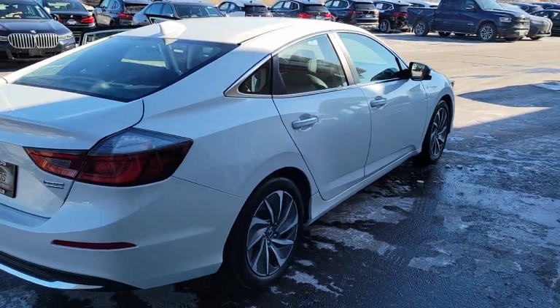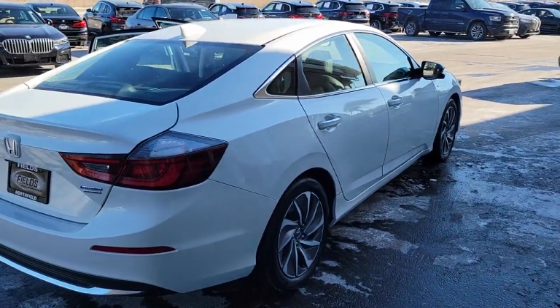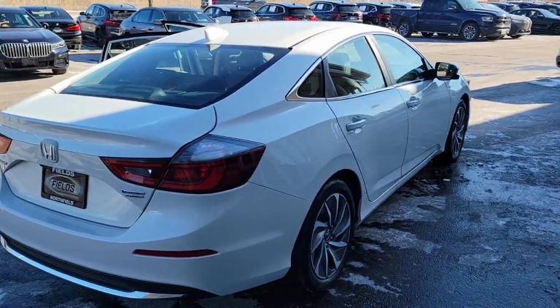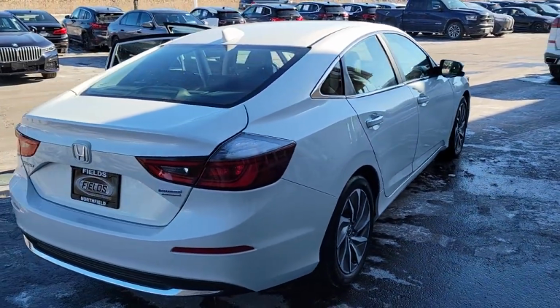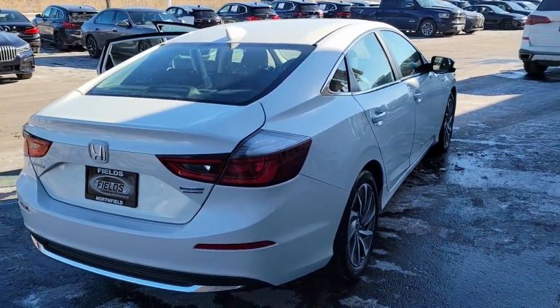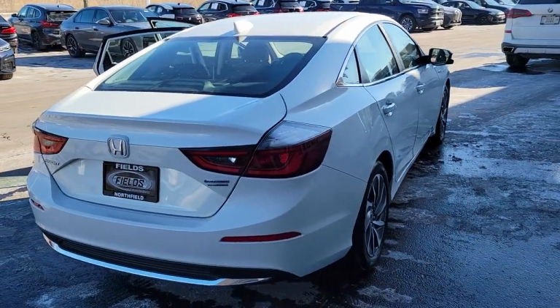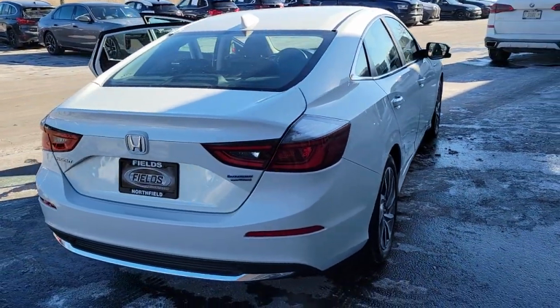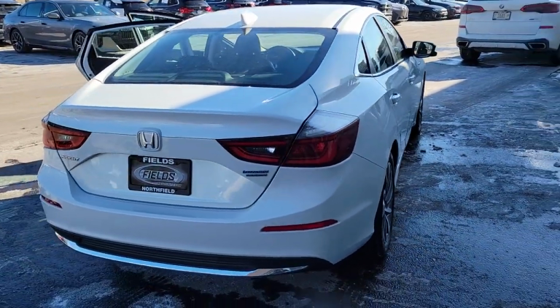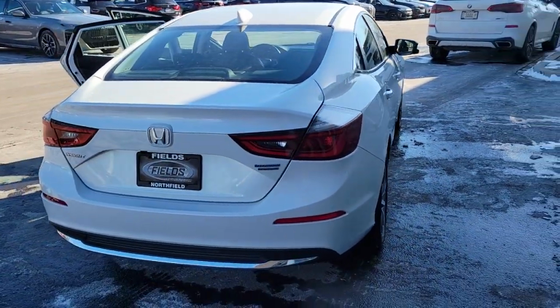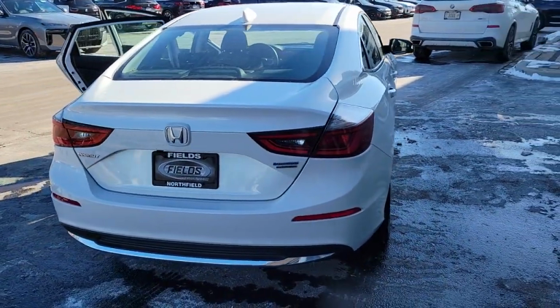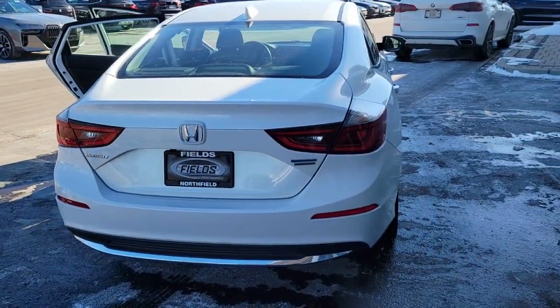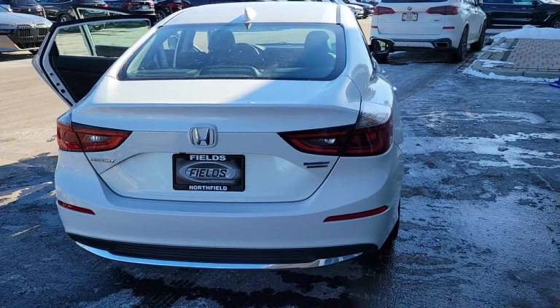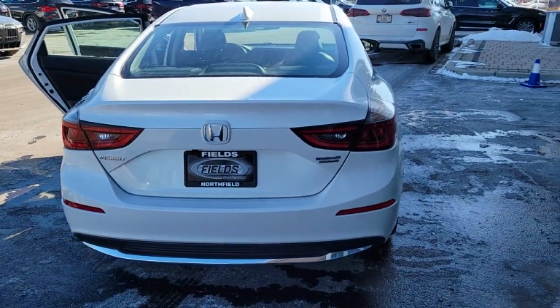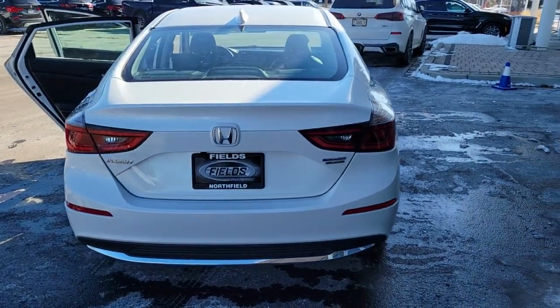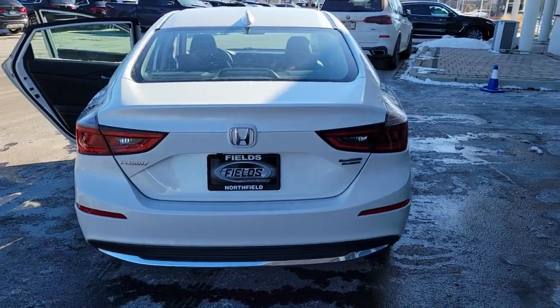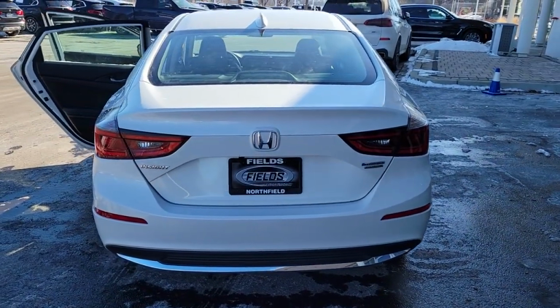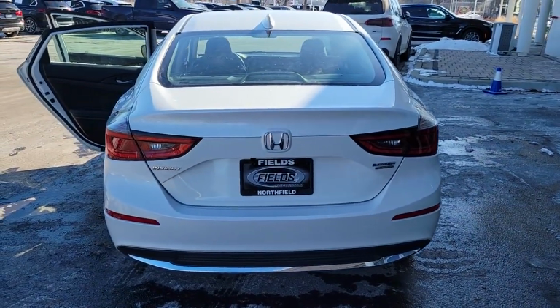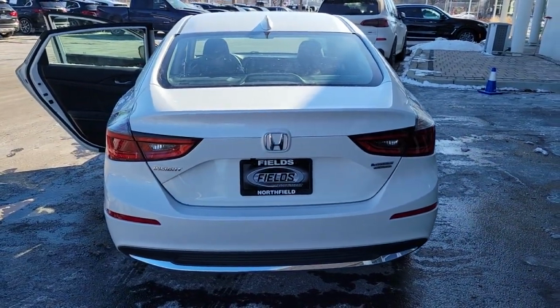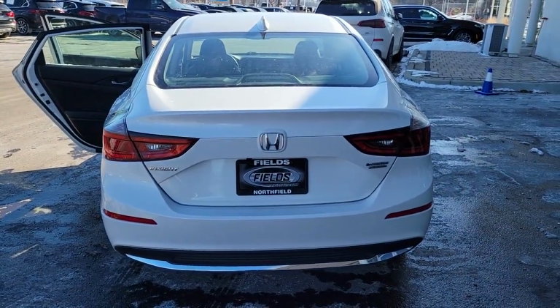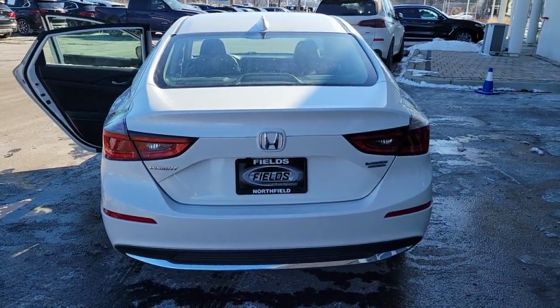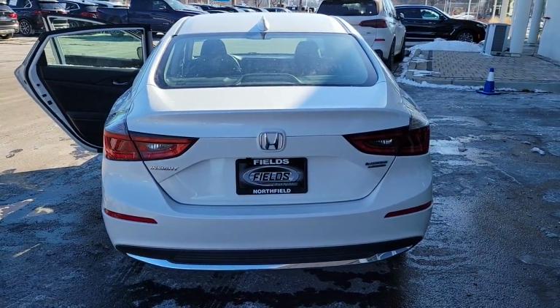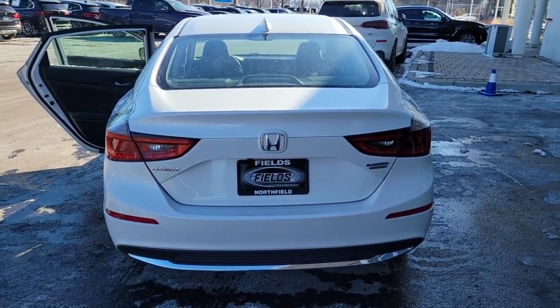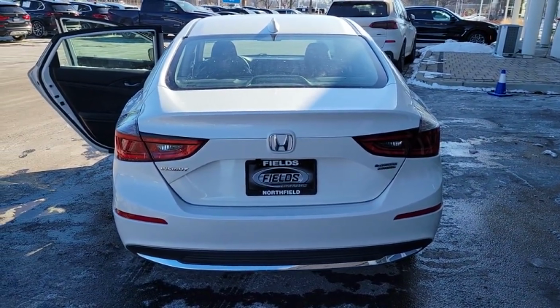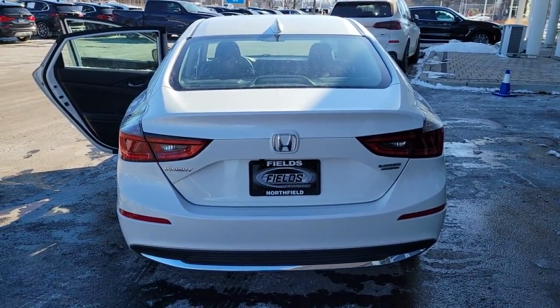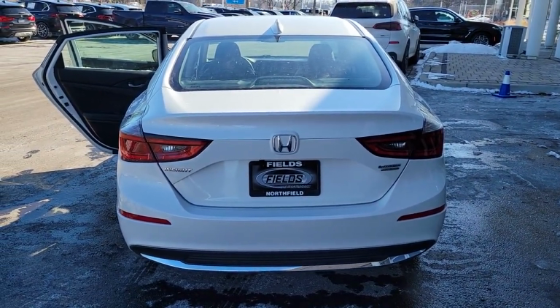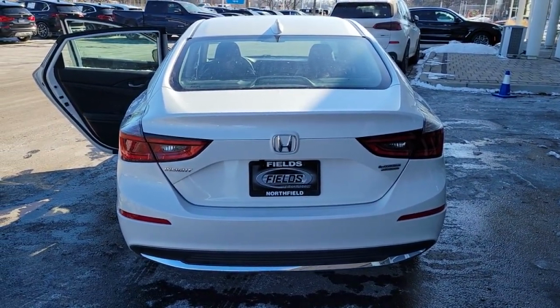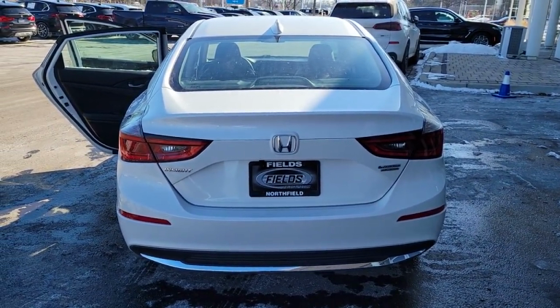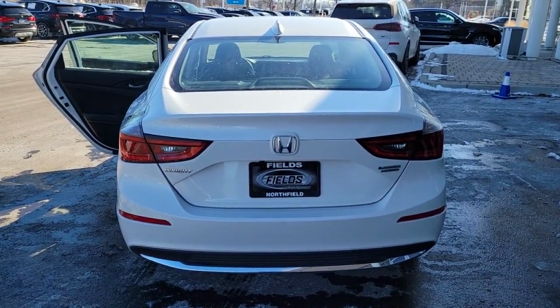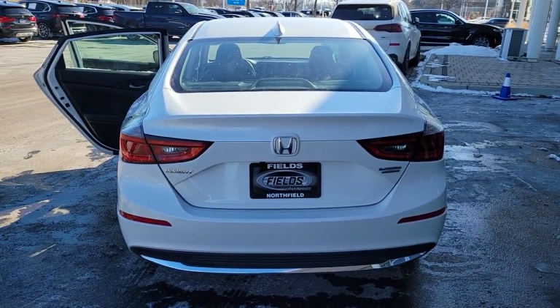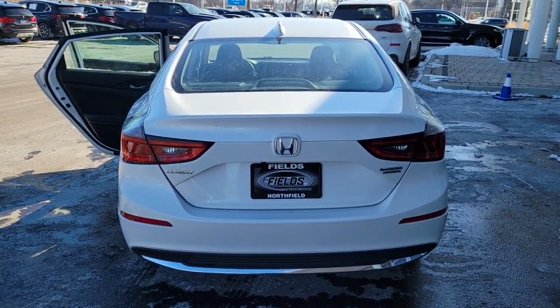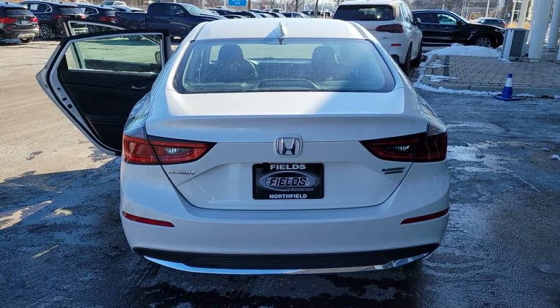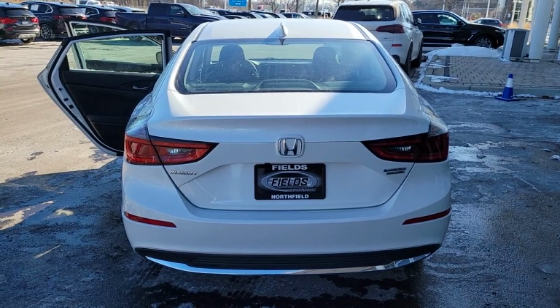This compact hybrid delivers eco-friendly efficiency in an extraordinarily stylish package. The following are some of this vehicle's highlighted options.